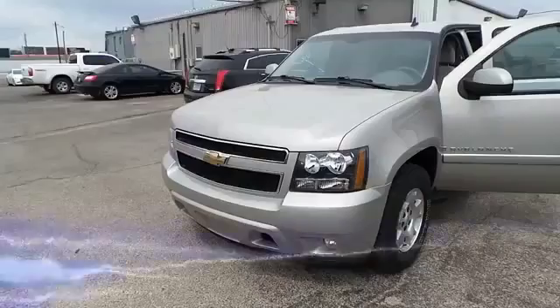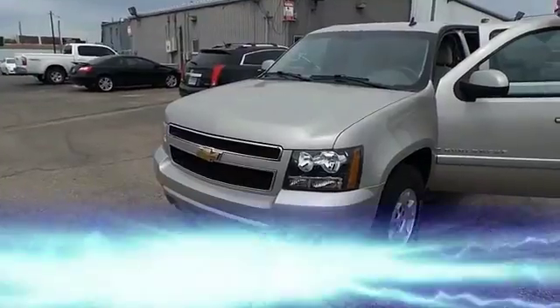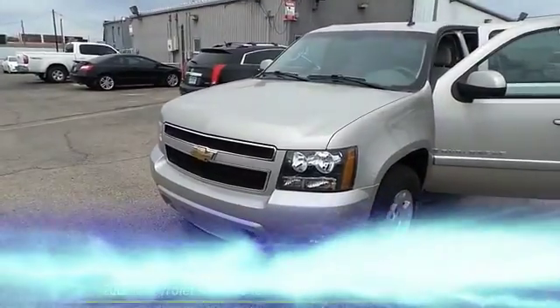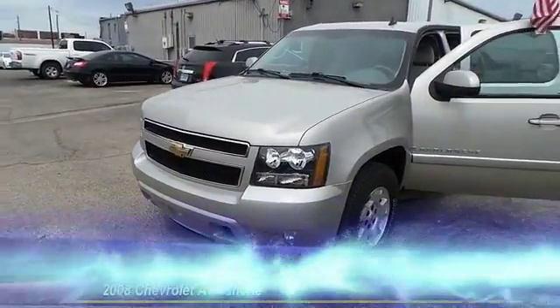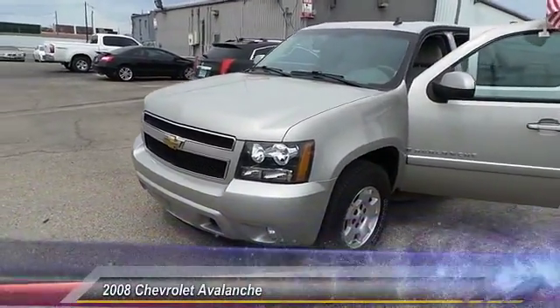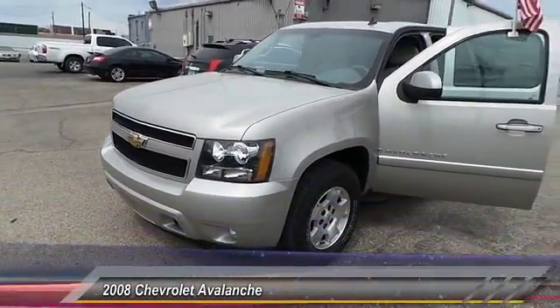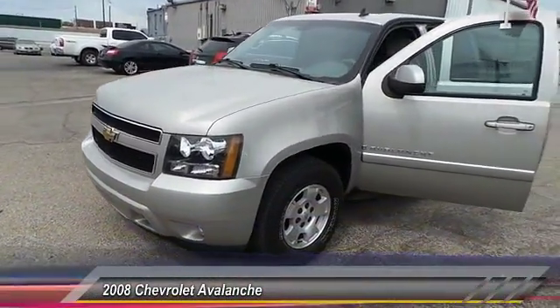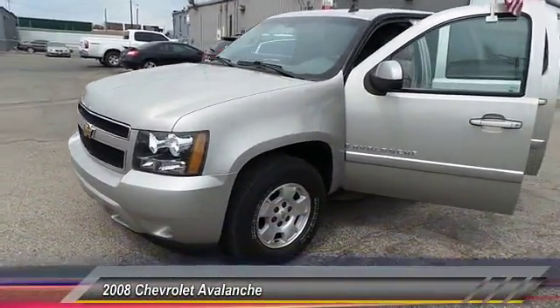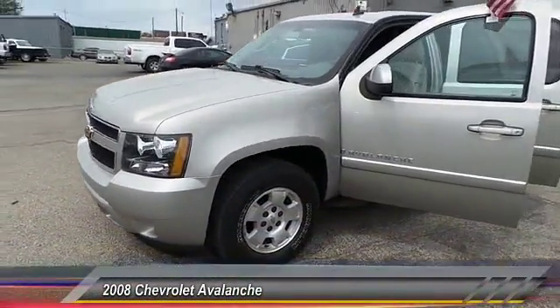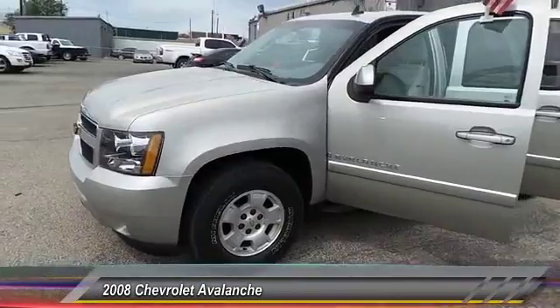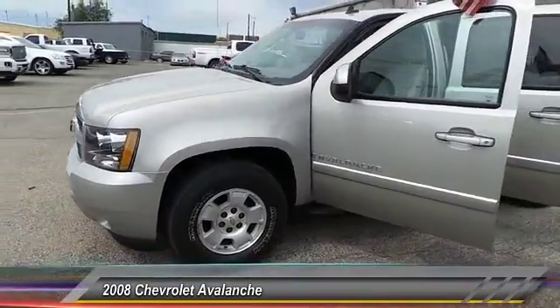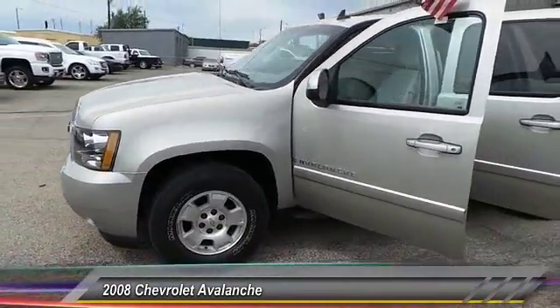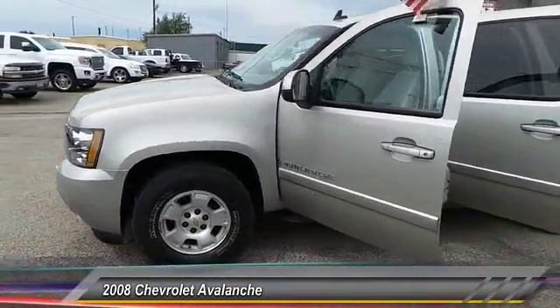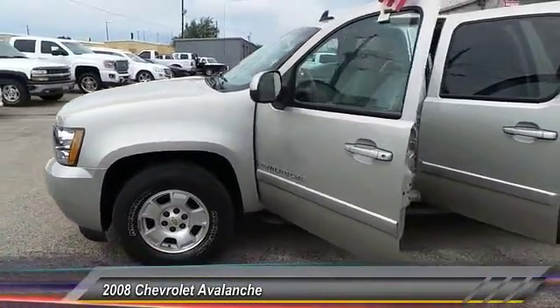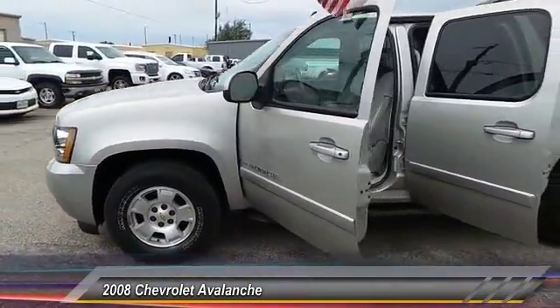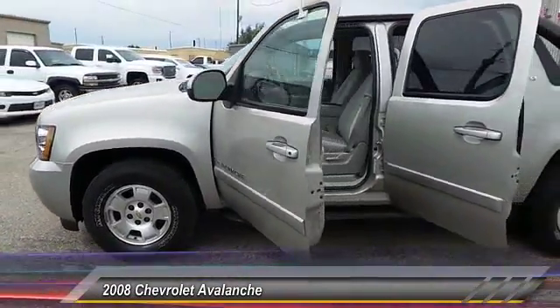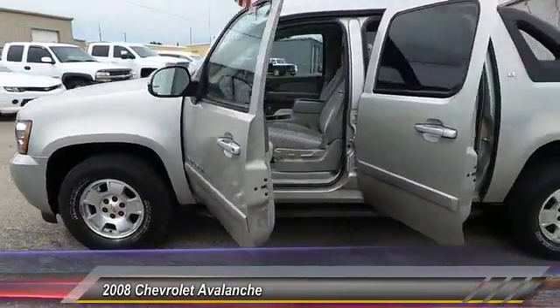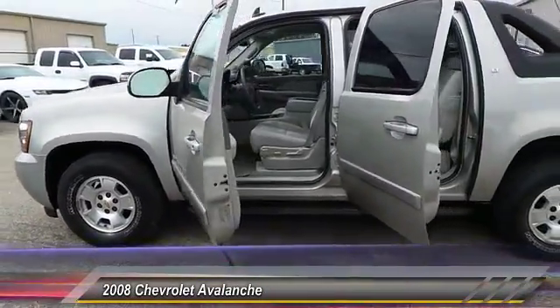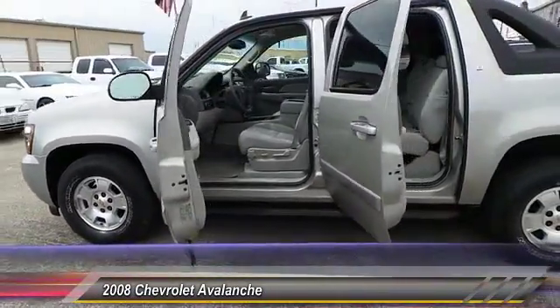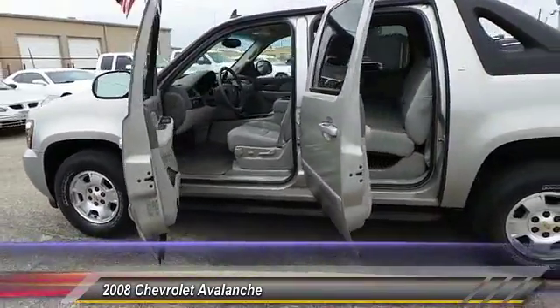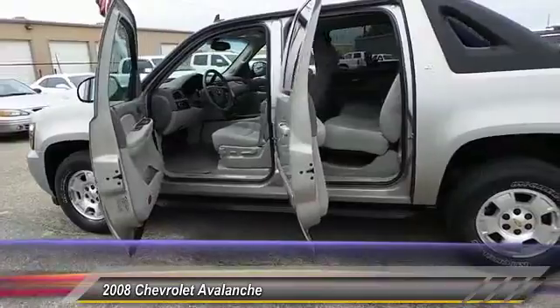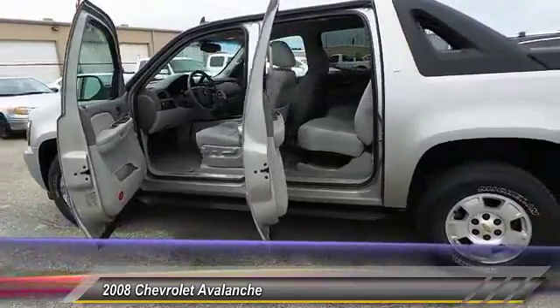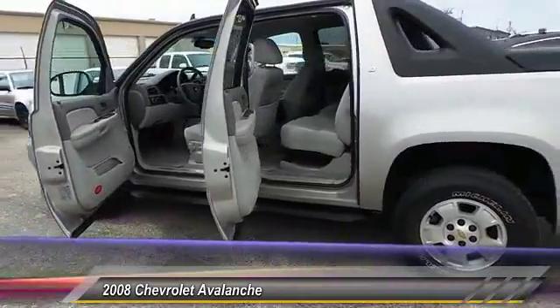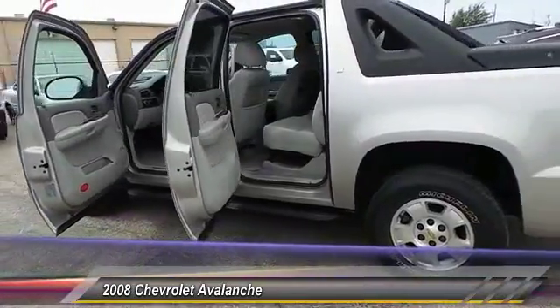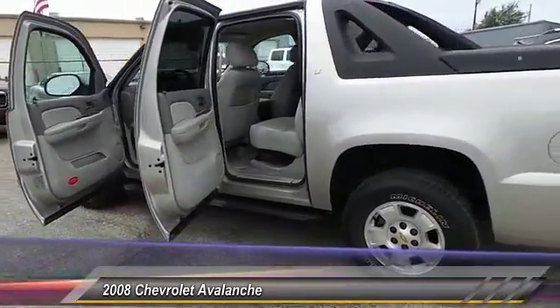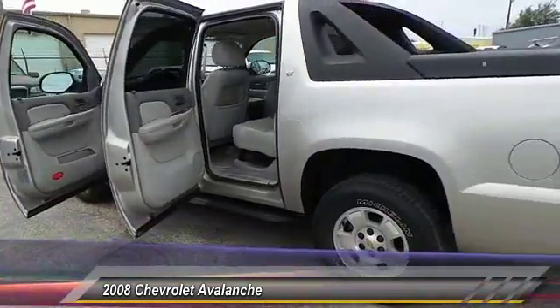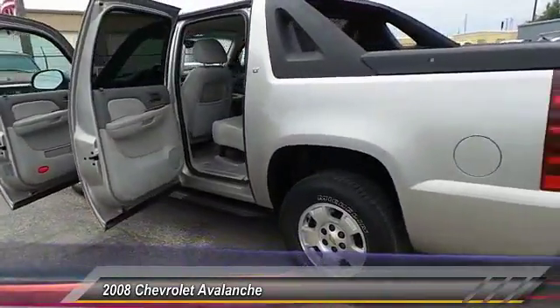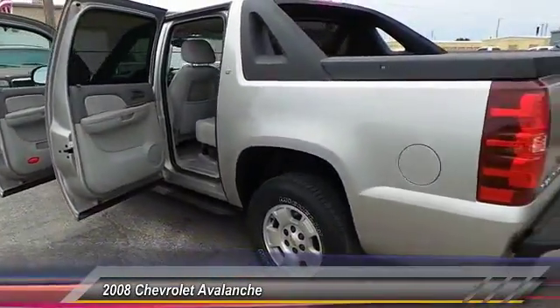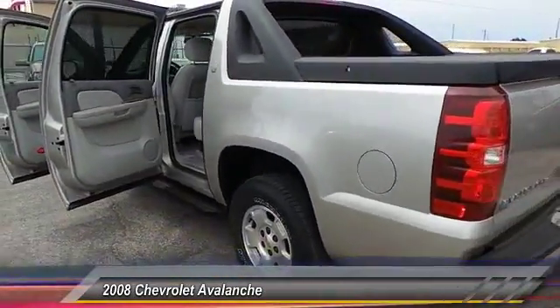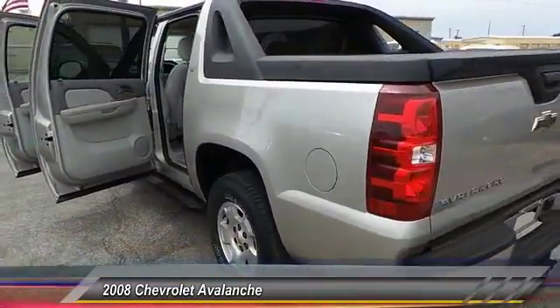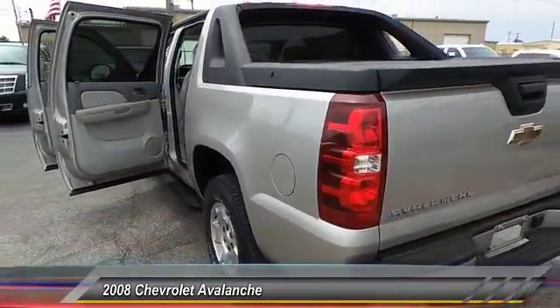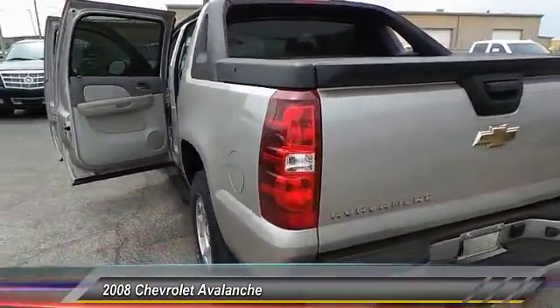The 2008 Chevy Avalanche. The Chevy Avalanche can transform from an SUV into a full-size pickup truck, all in less than a minute. This makes the Avalanche one of the most flexible vehicles out there.